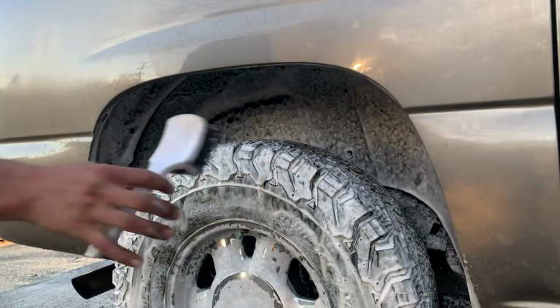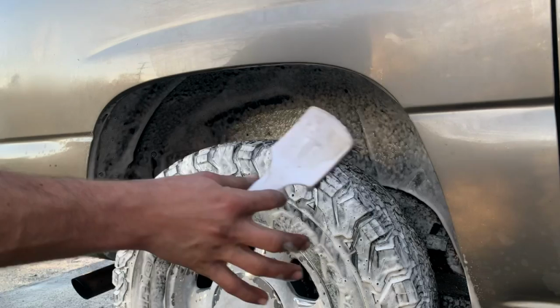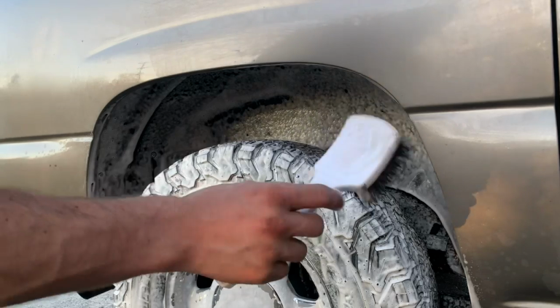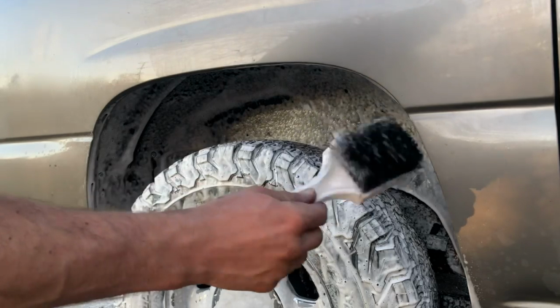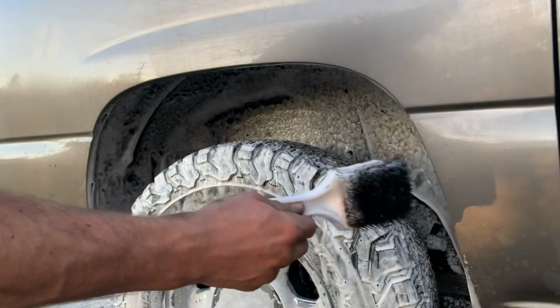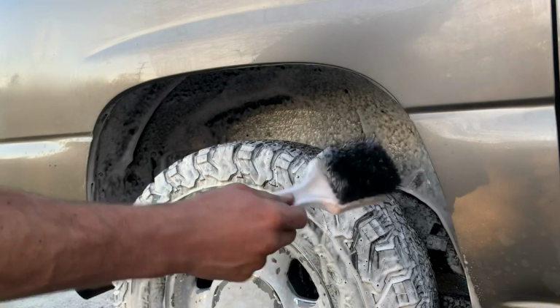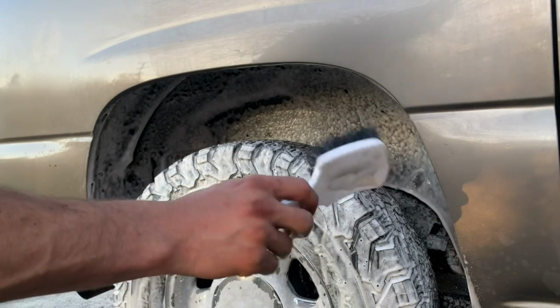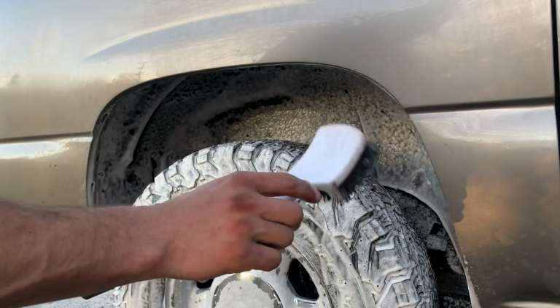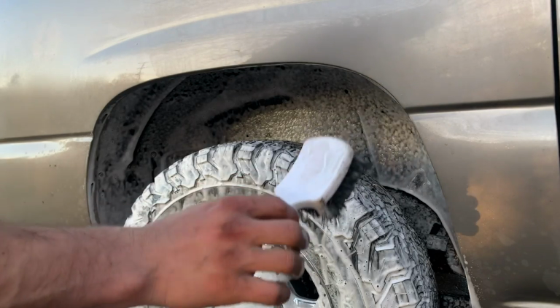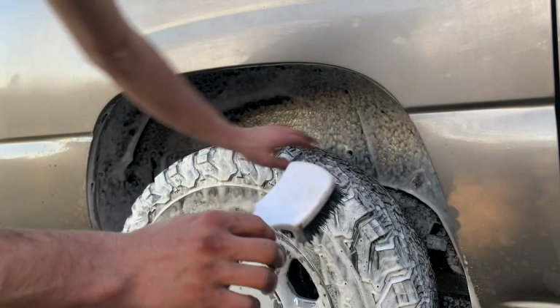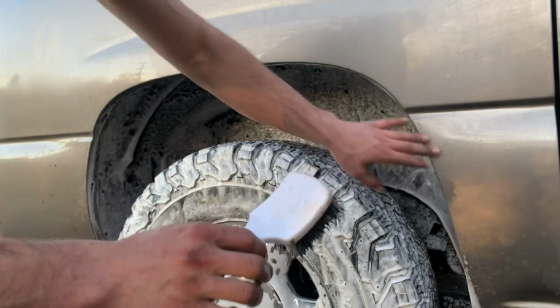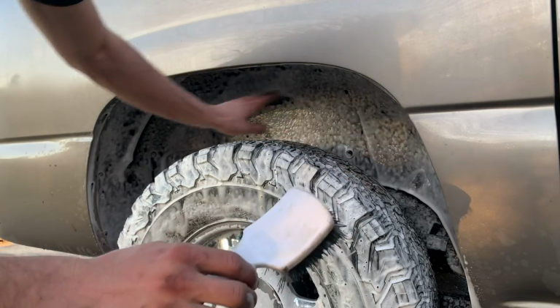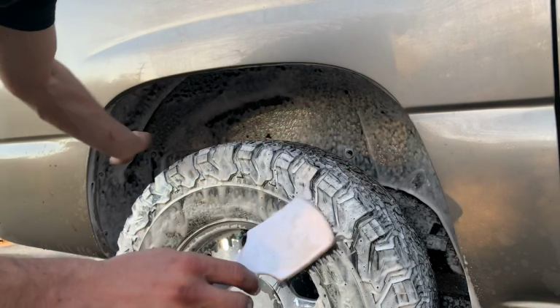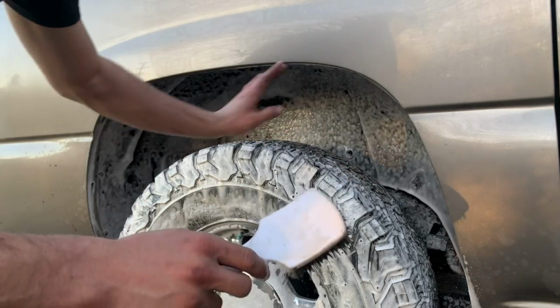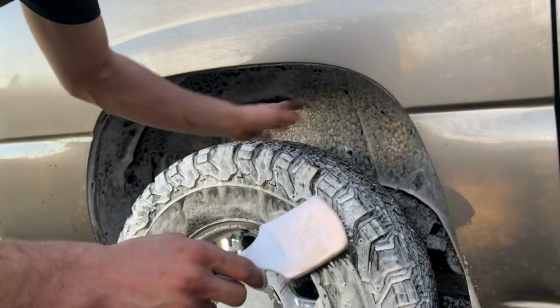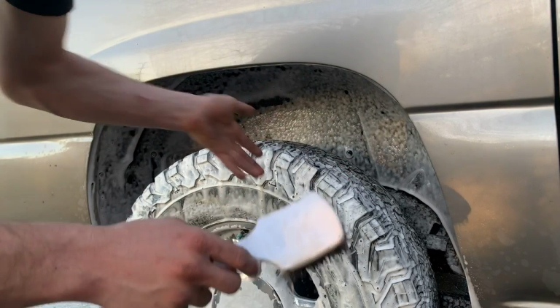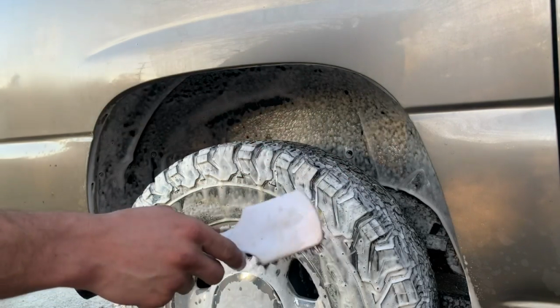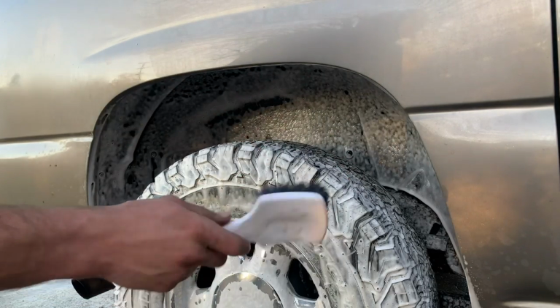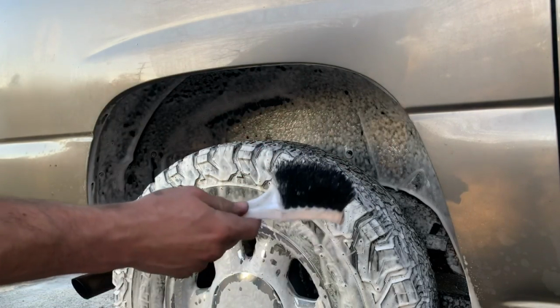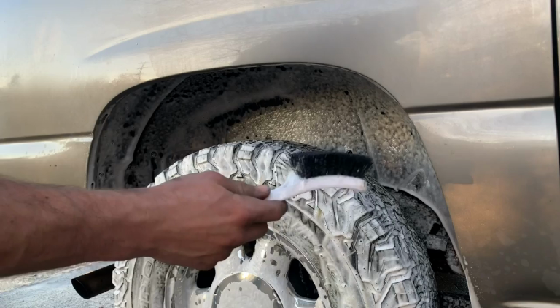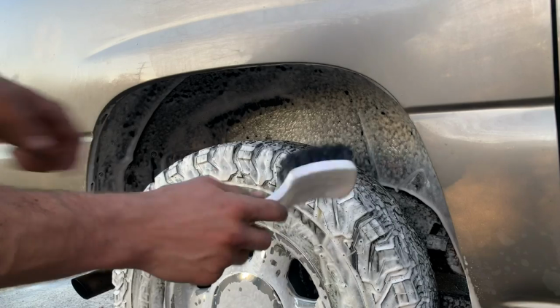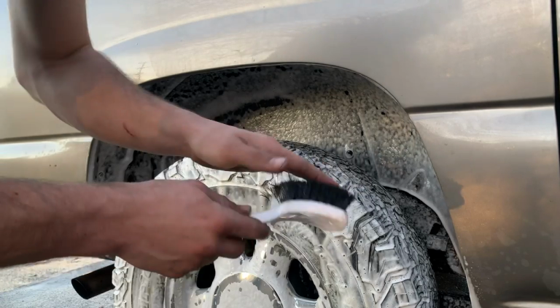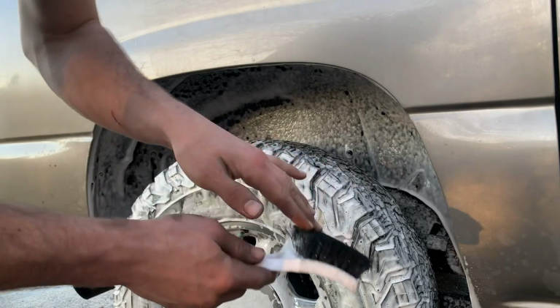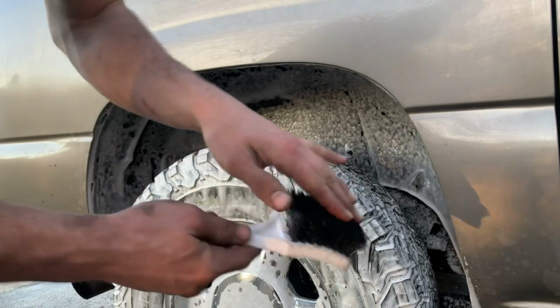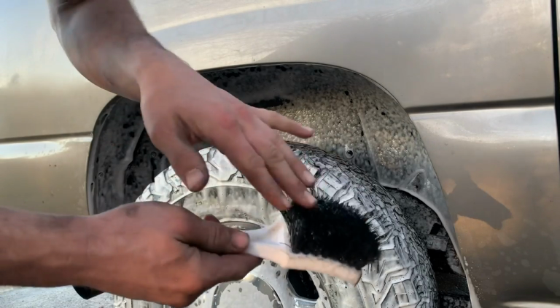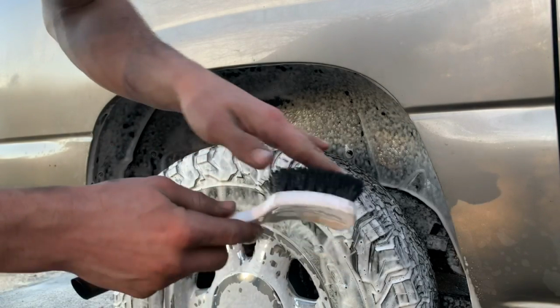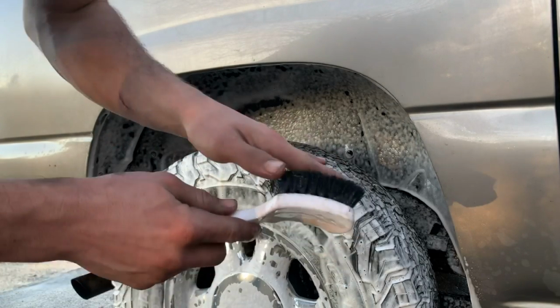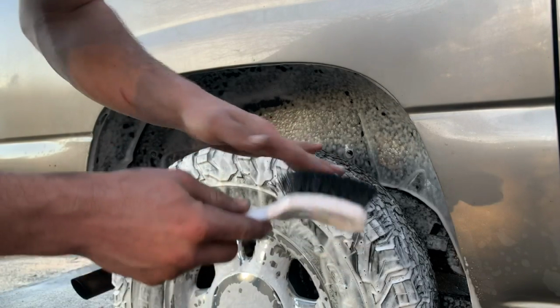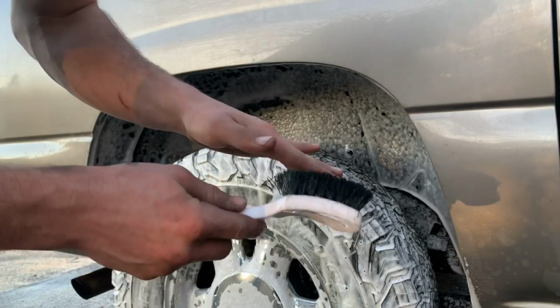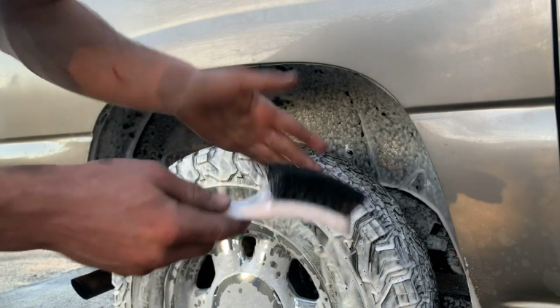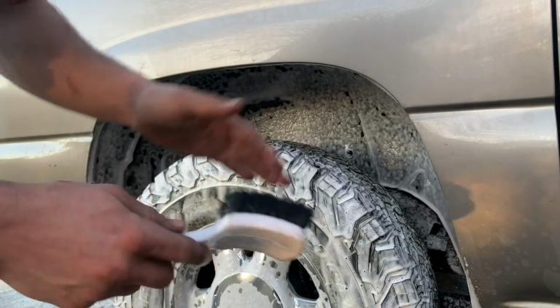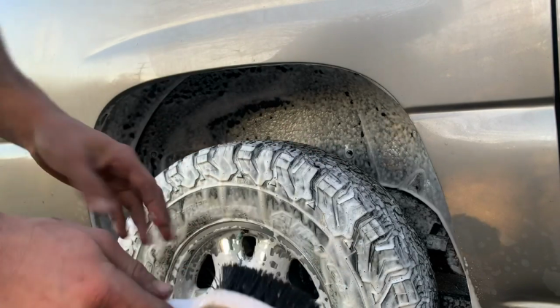I use this cheap tire brush to scrub all the wheel wells and the tires. It's like a stiff brush — you can get it pretty much anywhere.